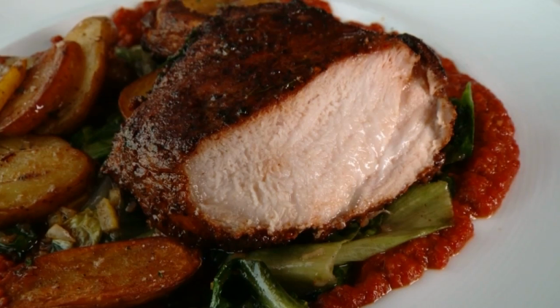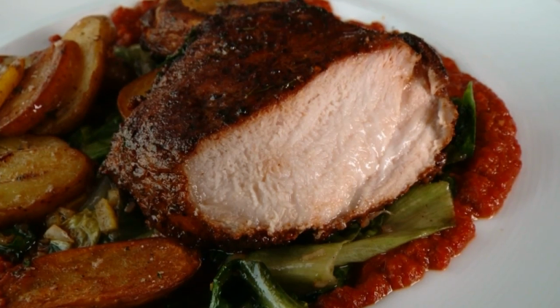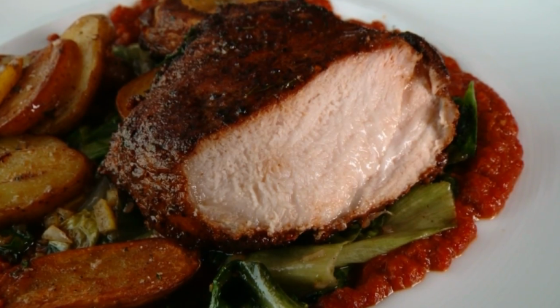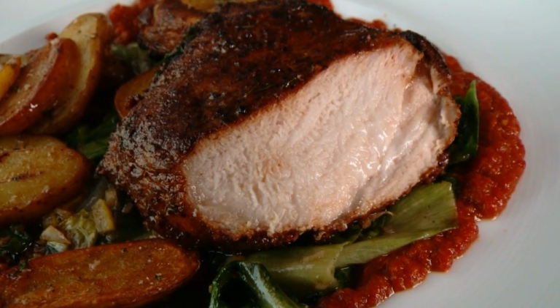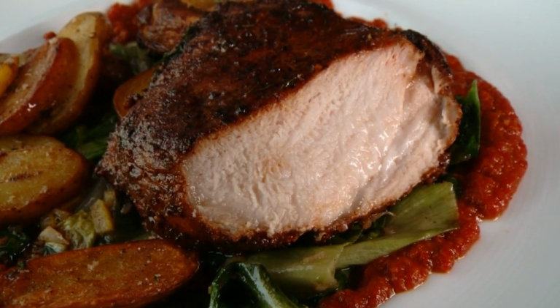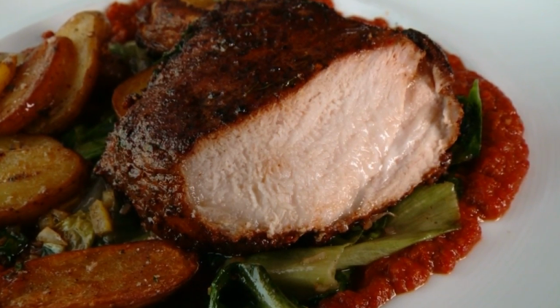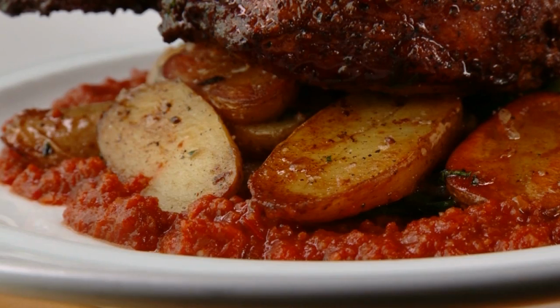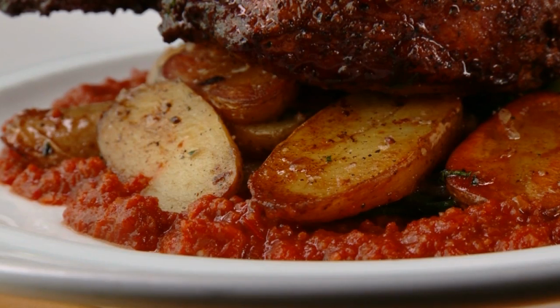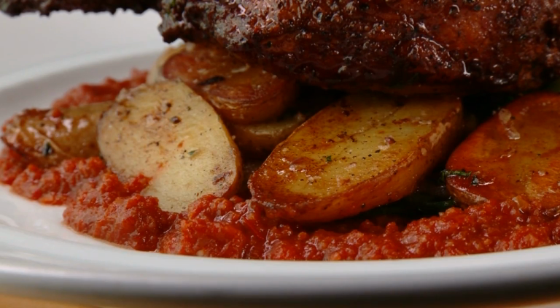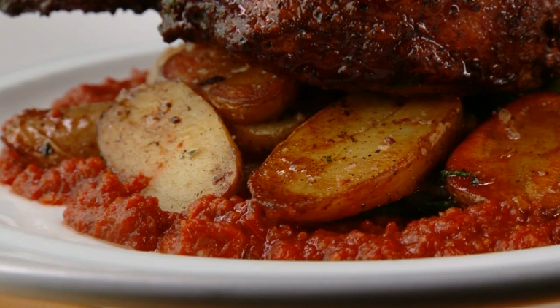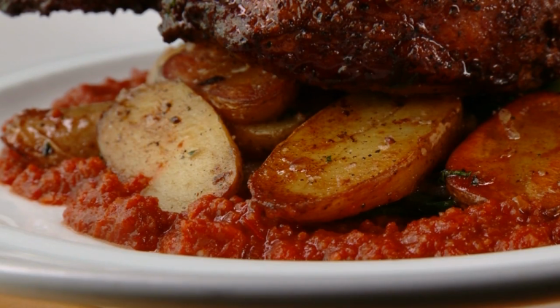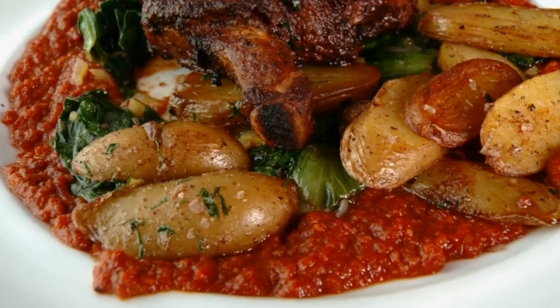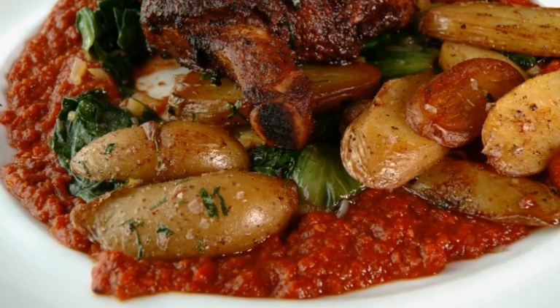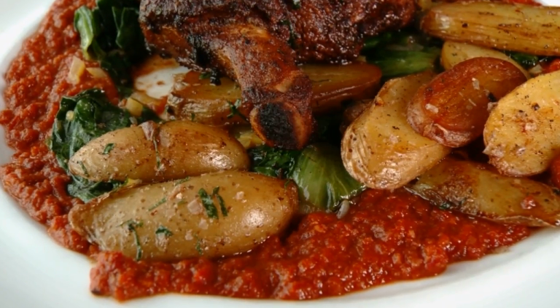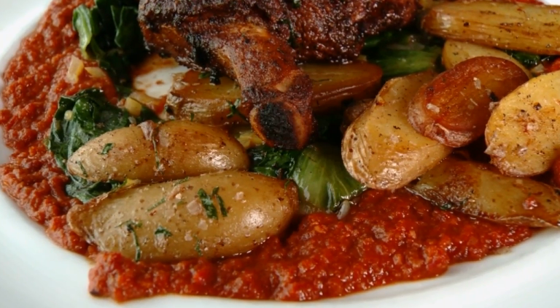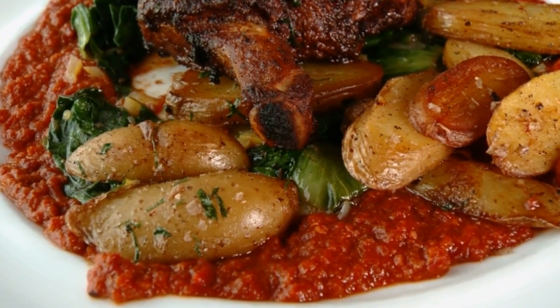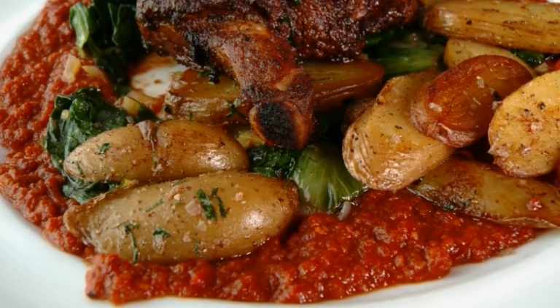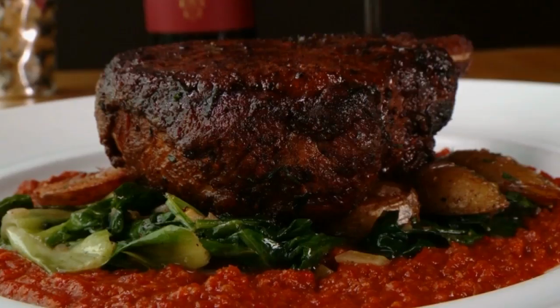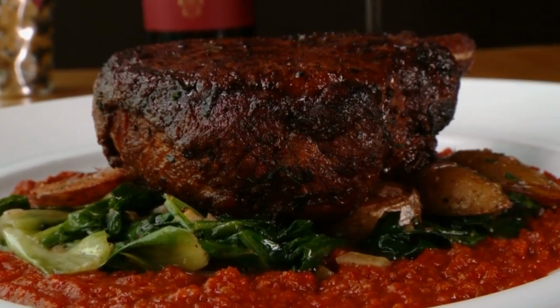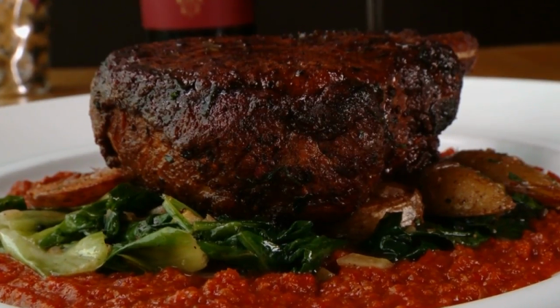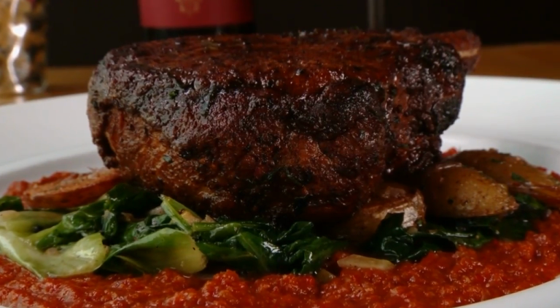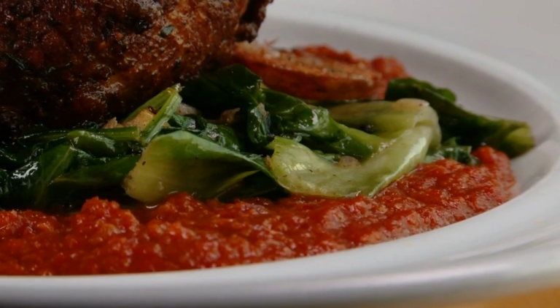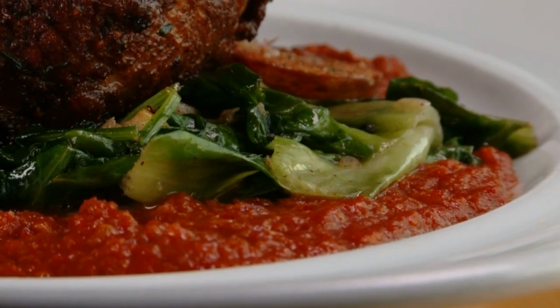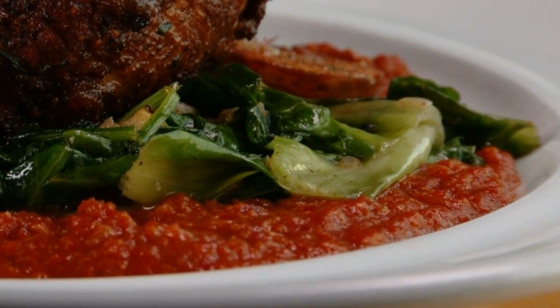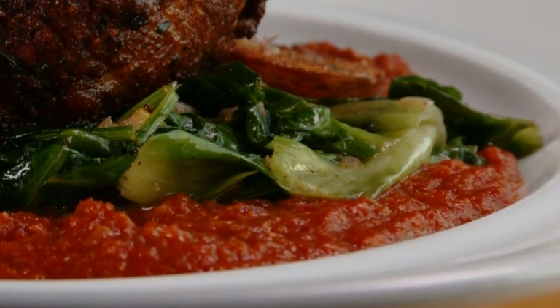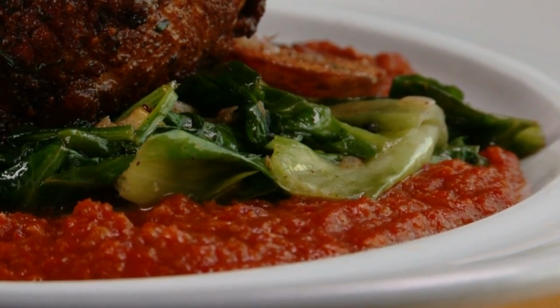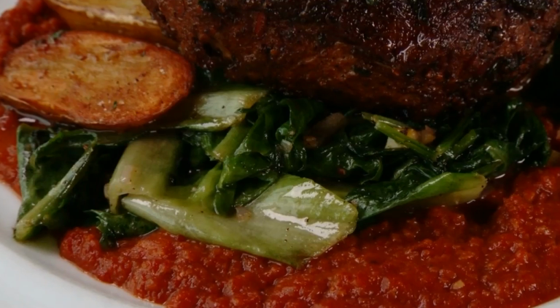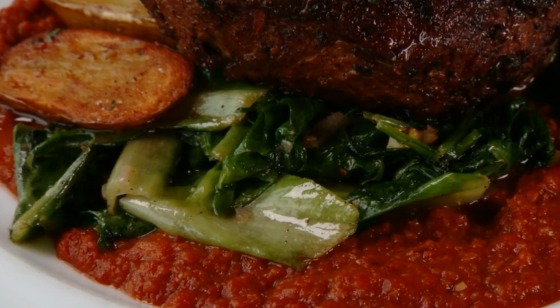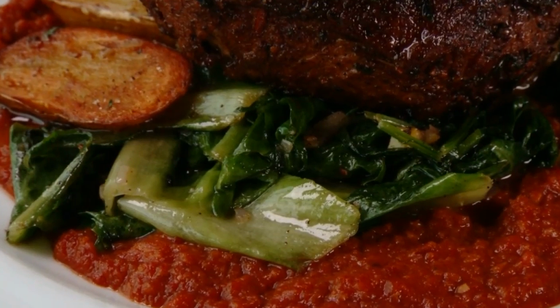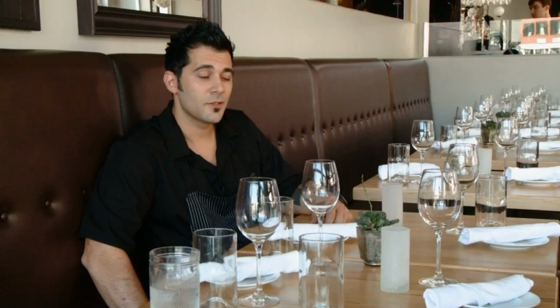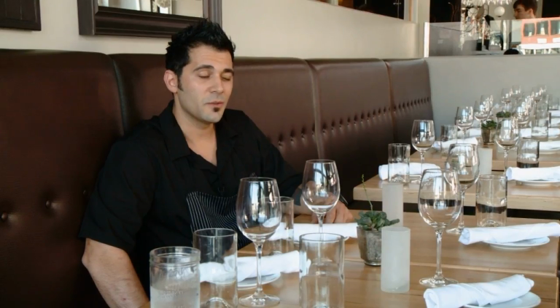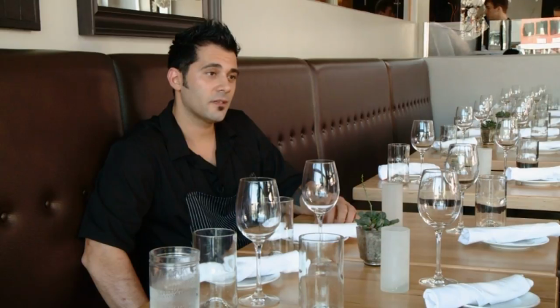A dish that will make you rave is the Hampshire pork chop smothered in a Spanish-style sauce over fingerling potatoes. It's served with a romesco sauce made from chilies, garlic, olive oil, fried bread, and almonds. It's a really cool sauce.